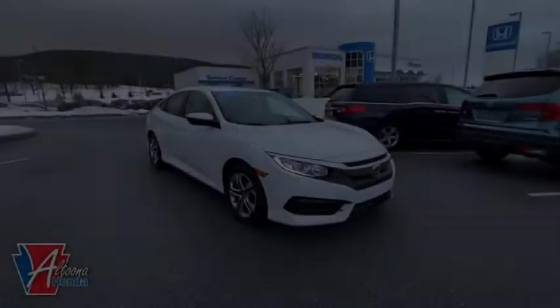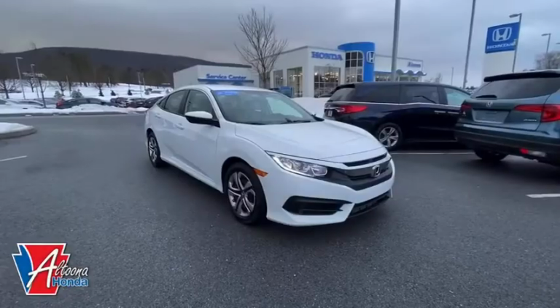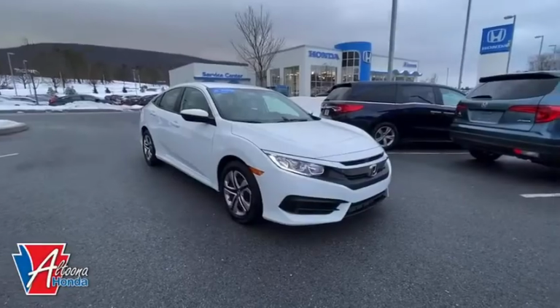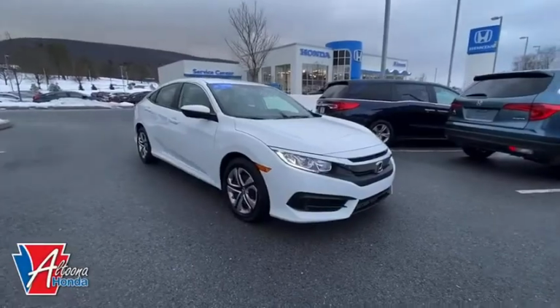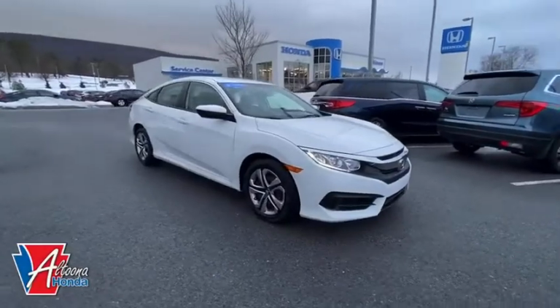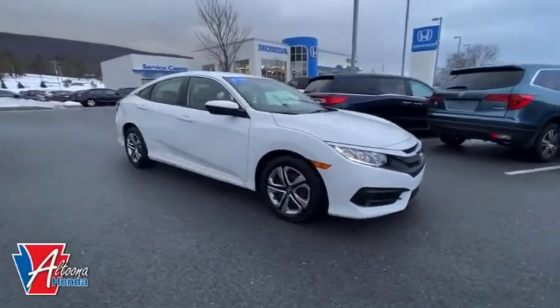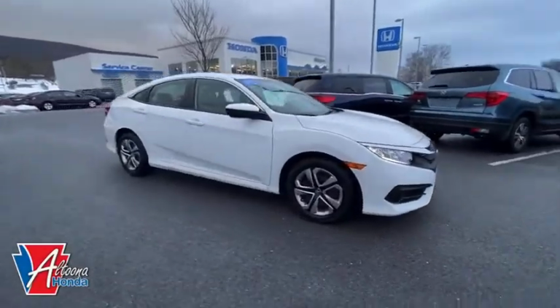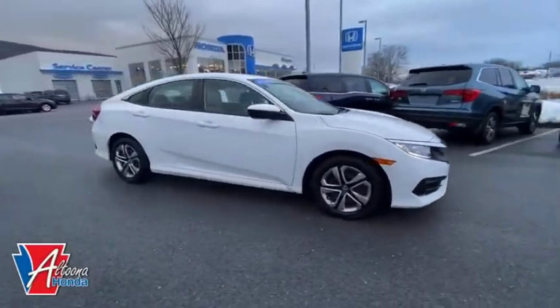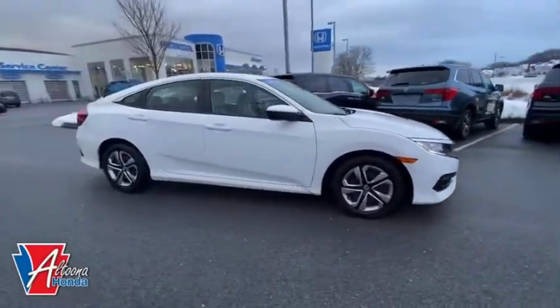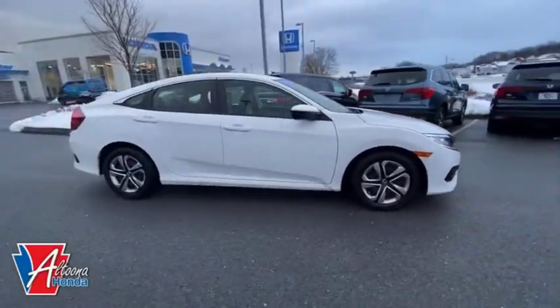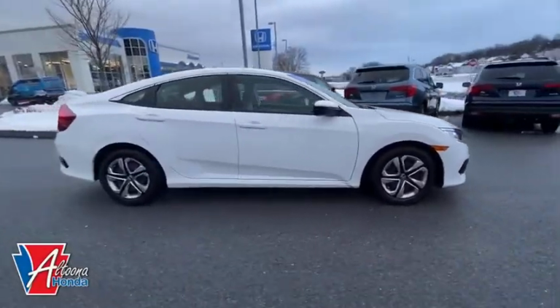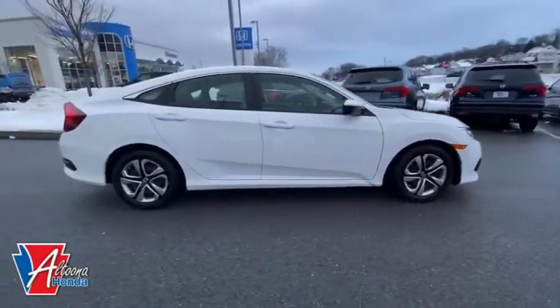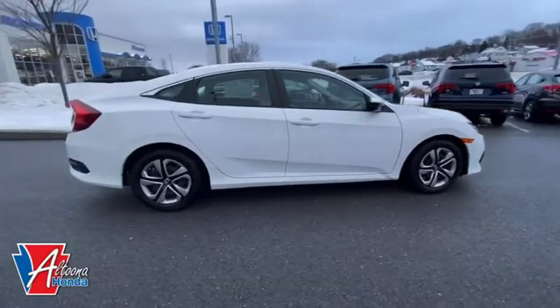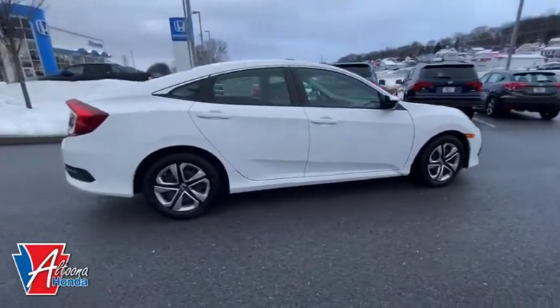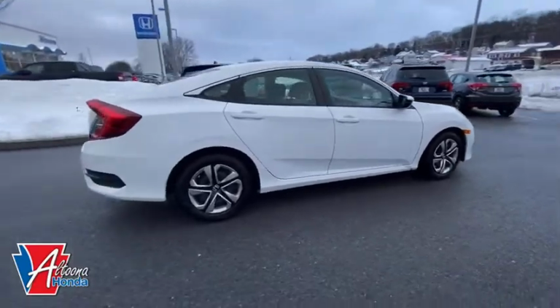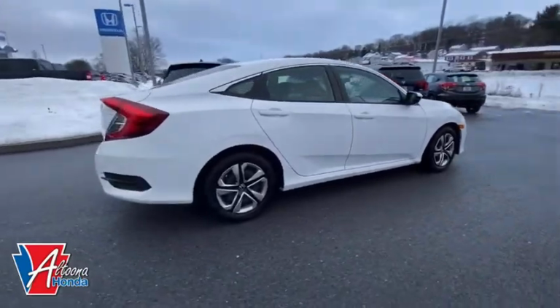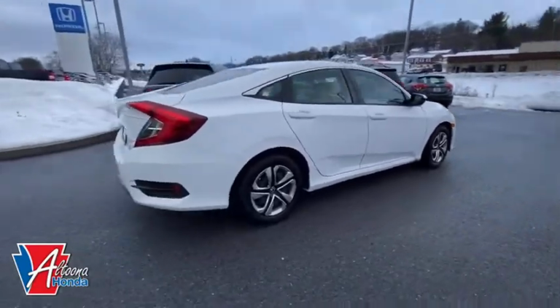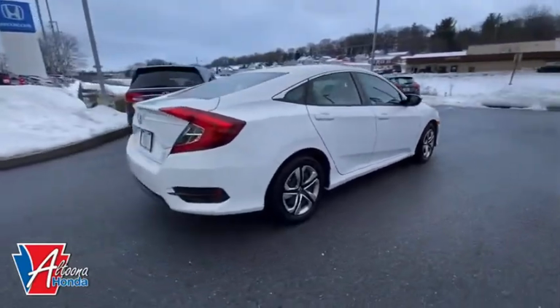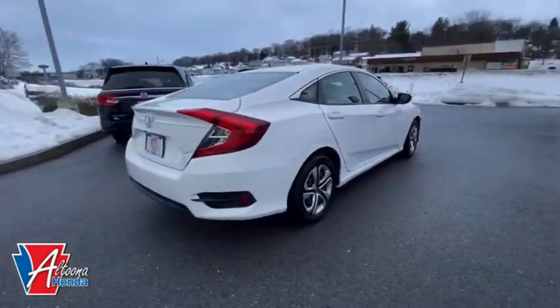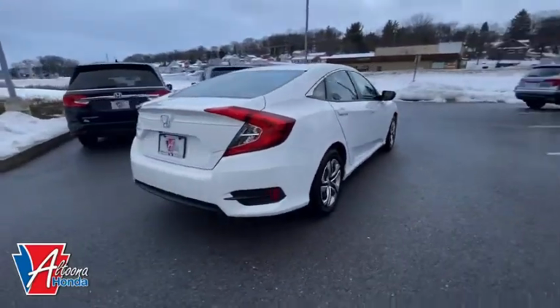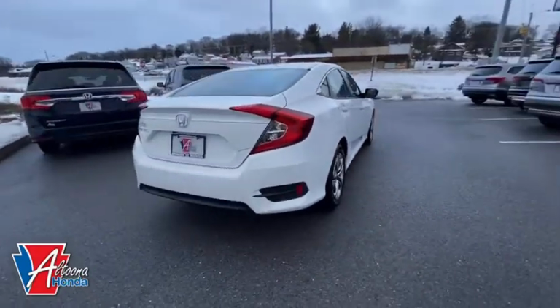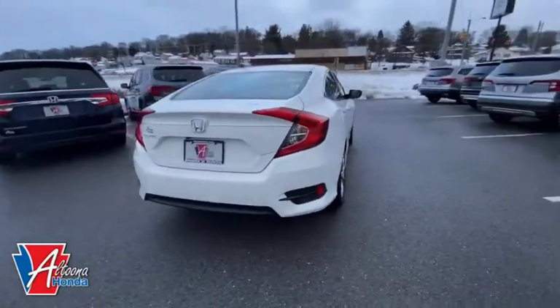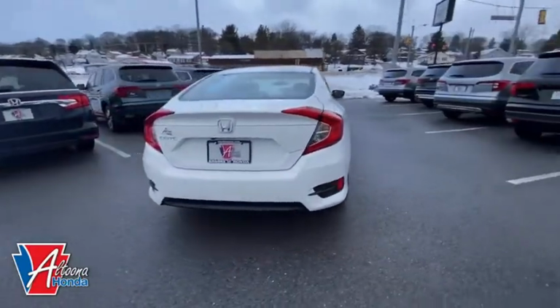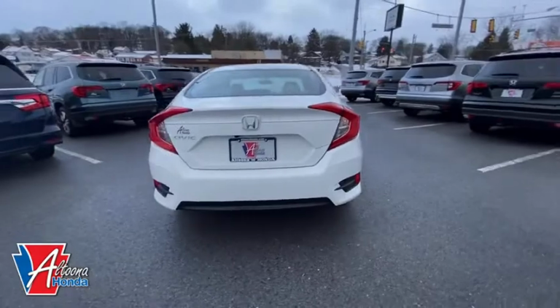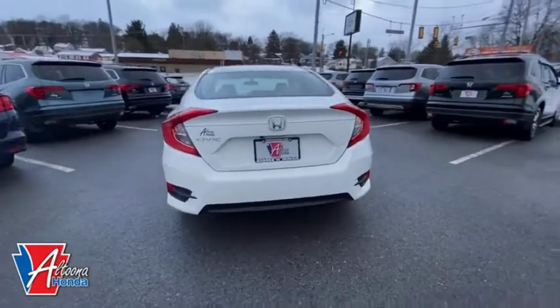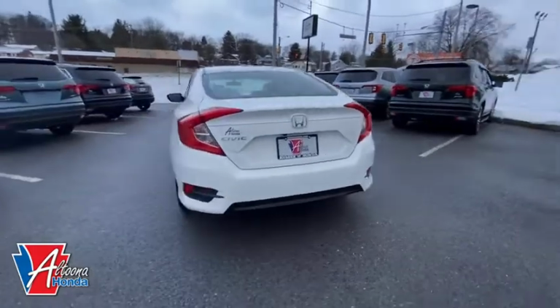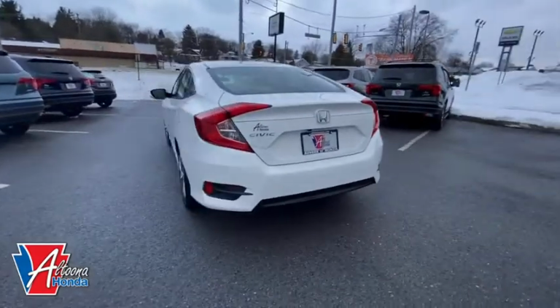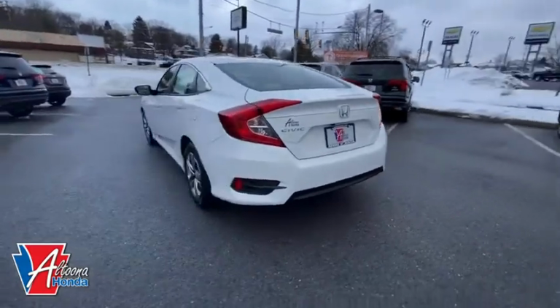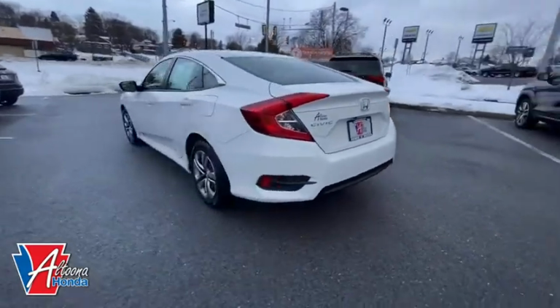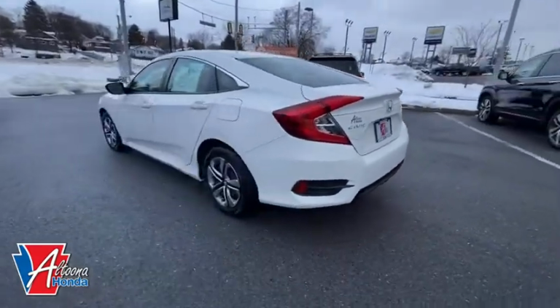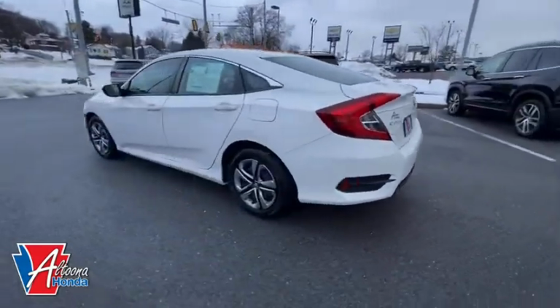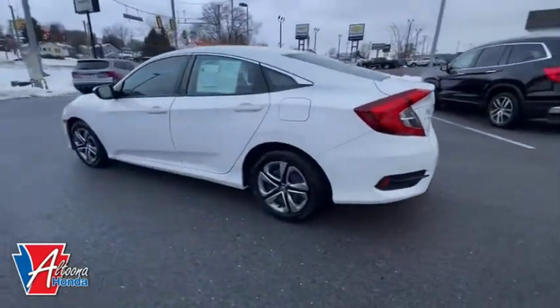Stop by and take a look at the 2018 Honda Civic. Practical, awesome gas mileage, and incredibly reliable. This vehicle has less than 25,000 miles. Here are some of this vehicle's great options.